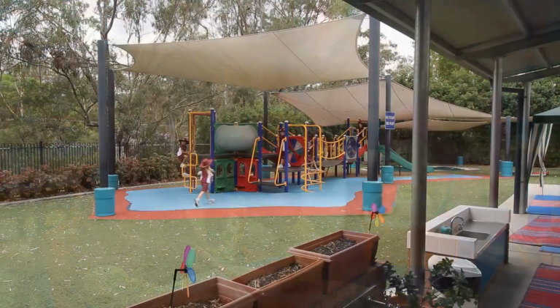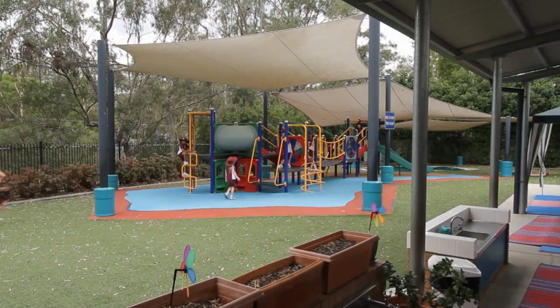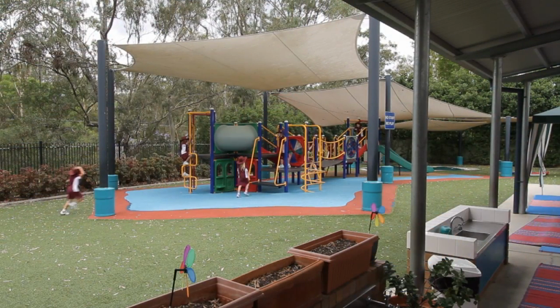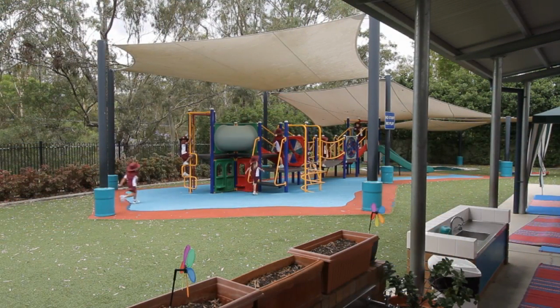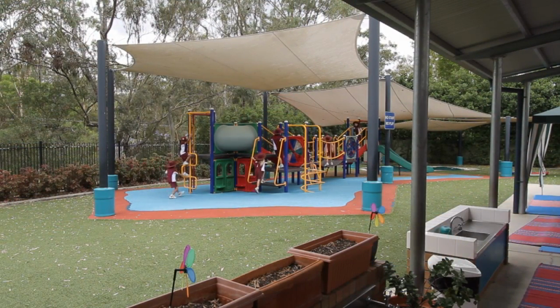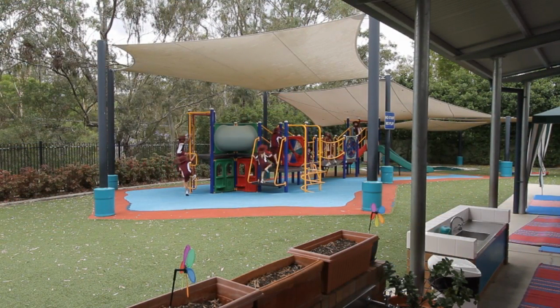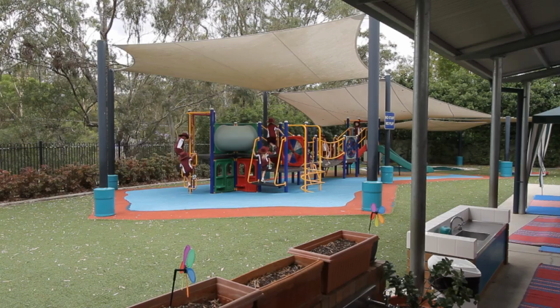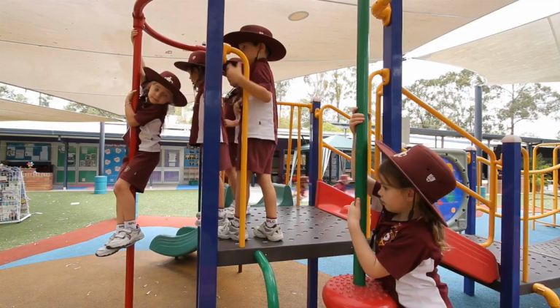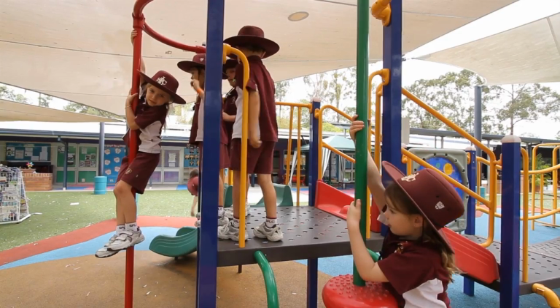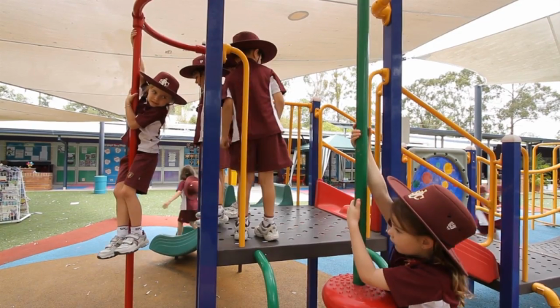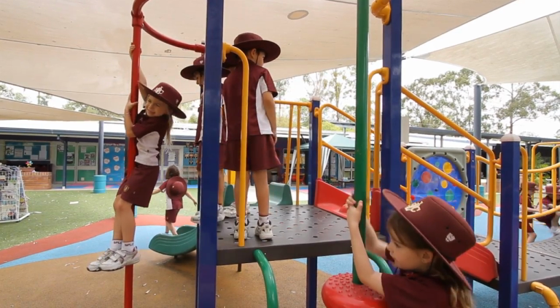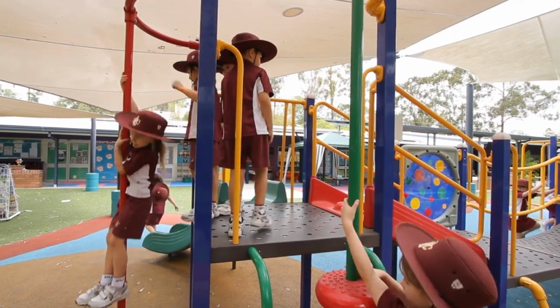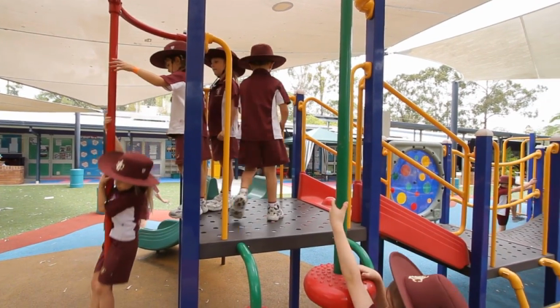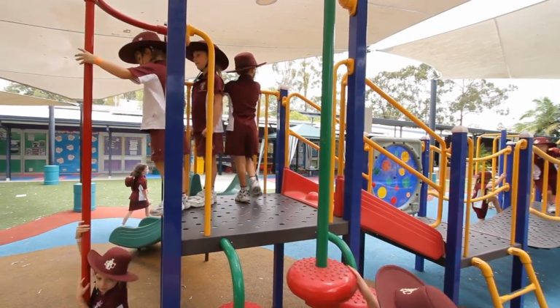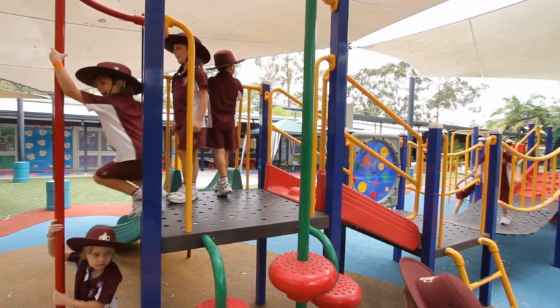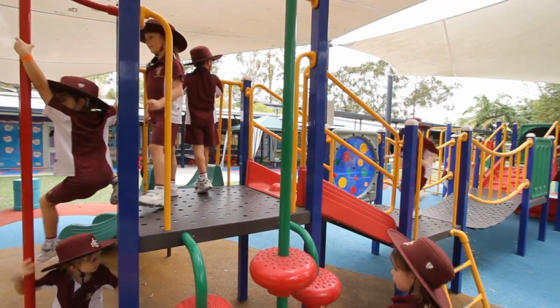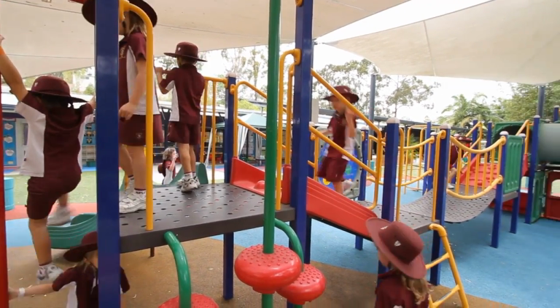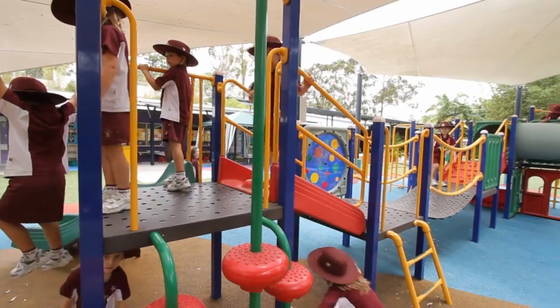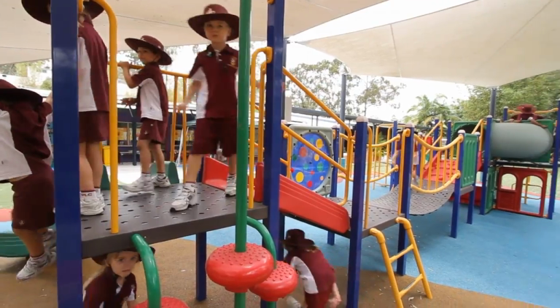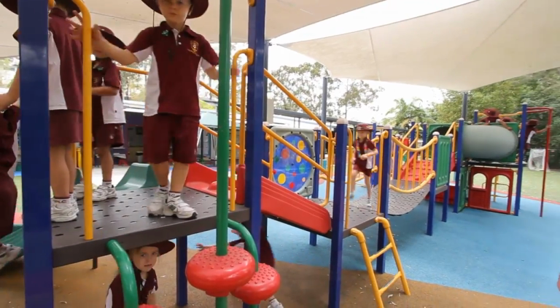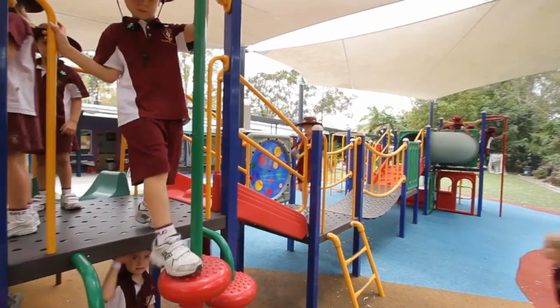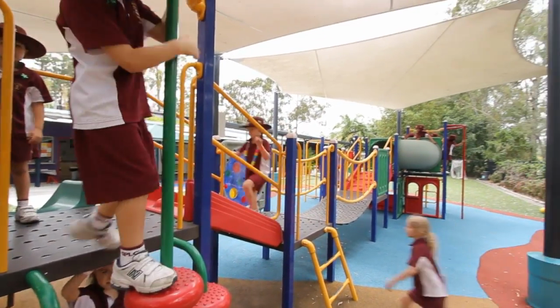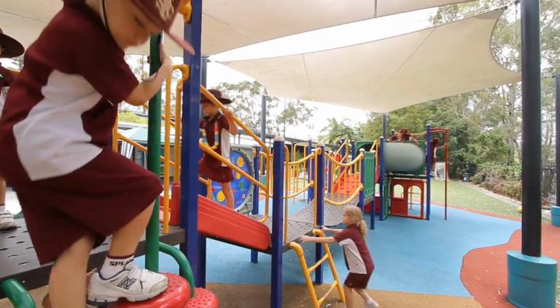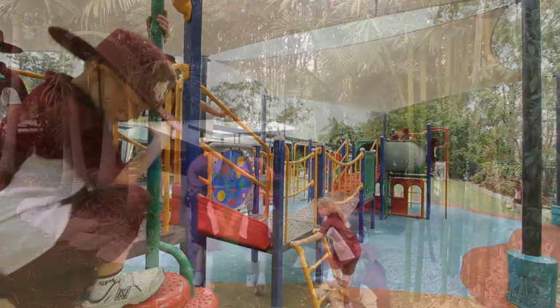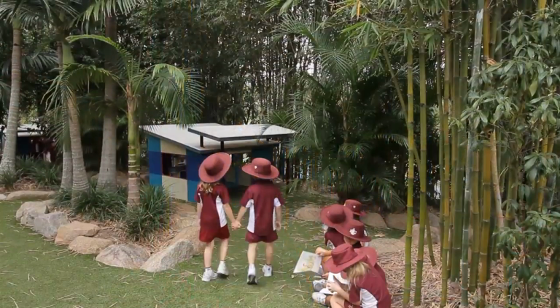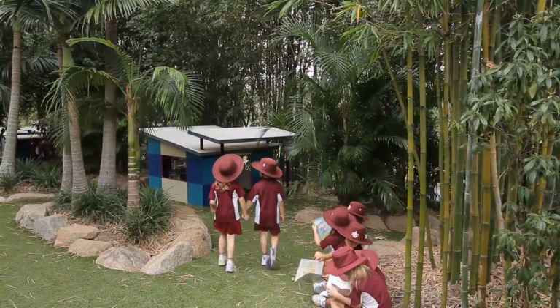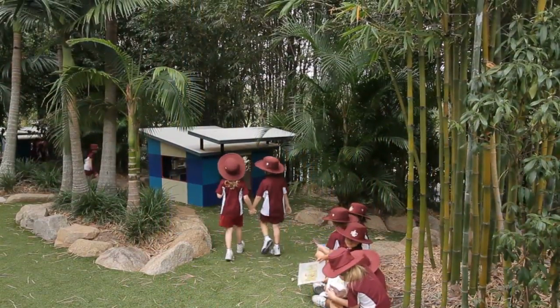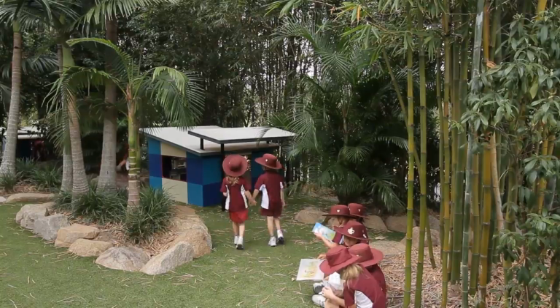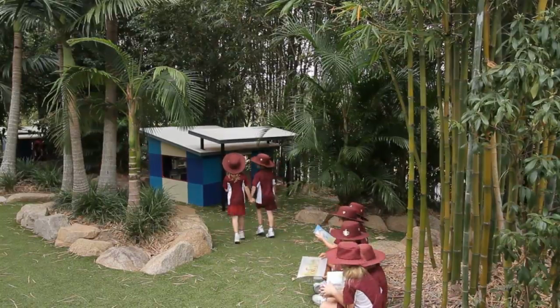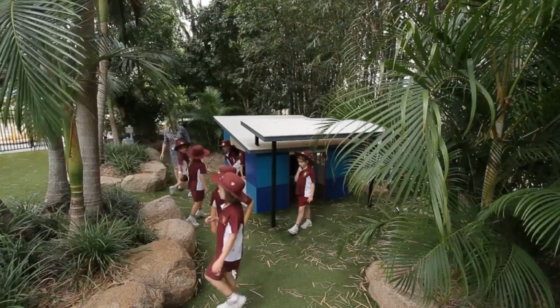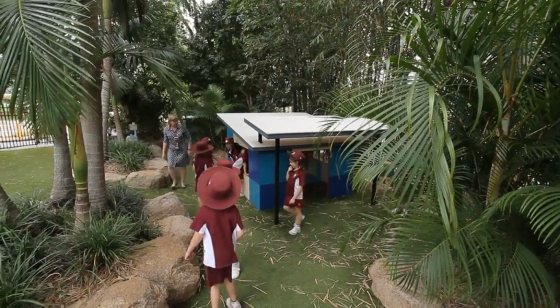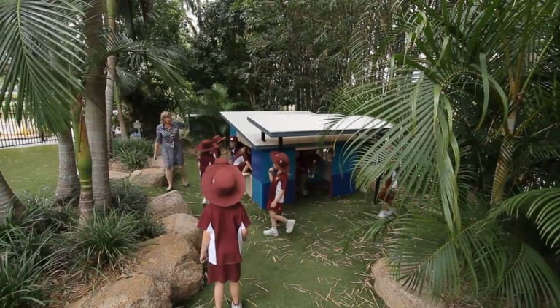The prep classrooms and outdoor play areas provide our preps with a modern, stimulating environment. Some of the favourite outdoor activities are the climbing equipment and the rainforest play area, where imaginative play comes to life.